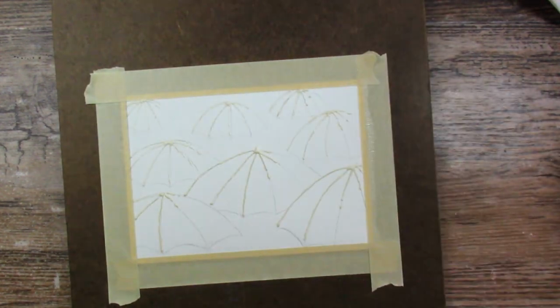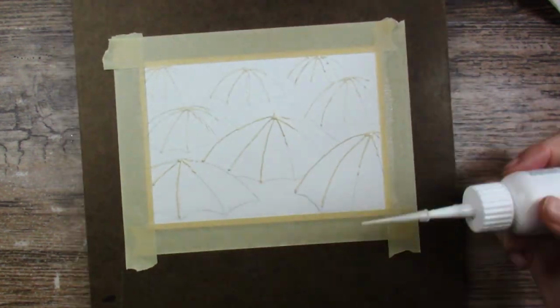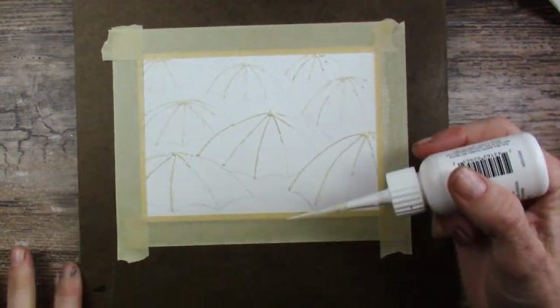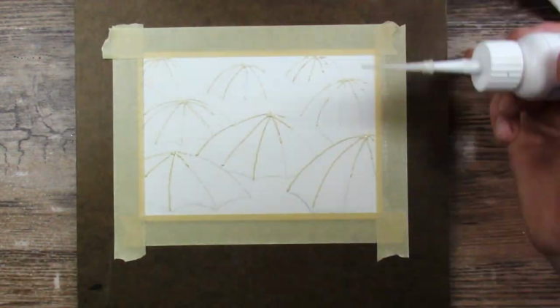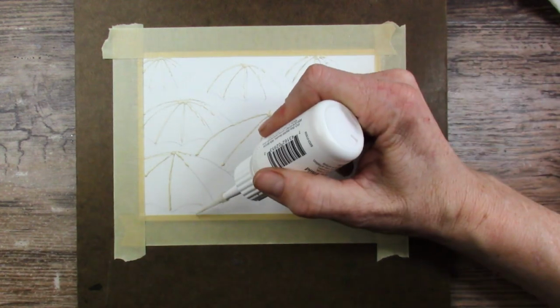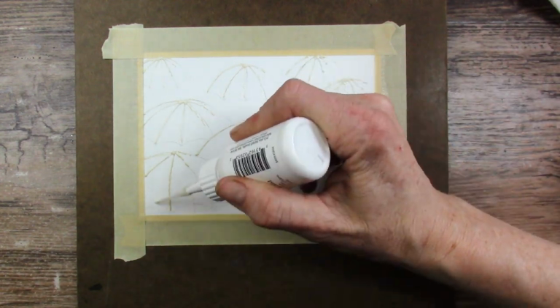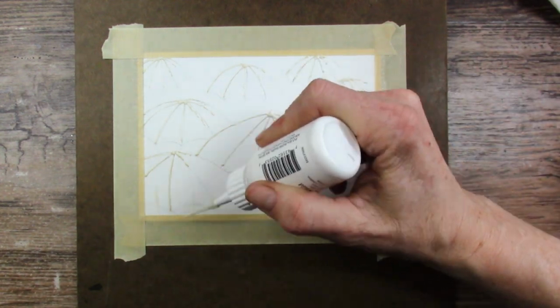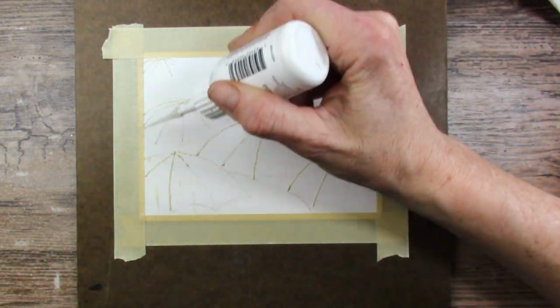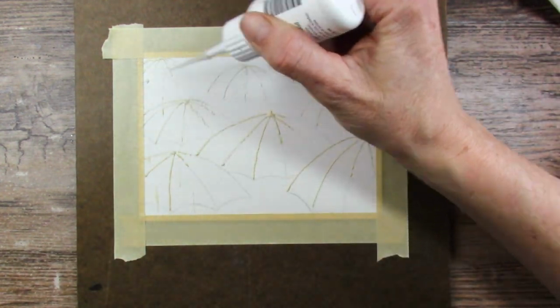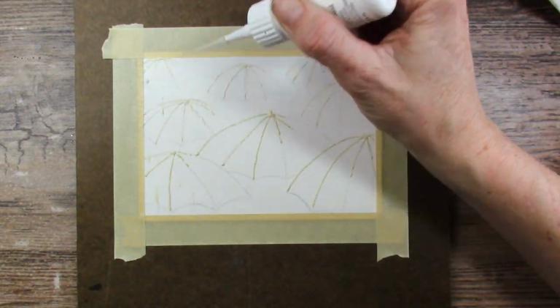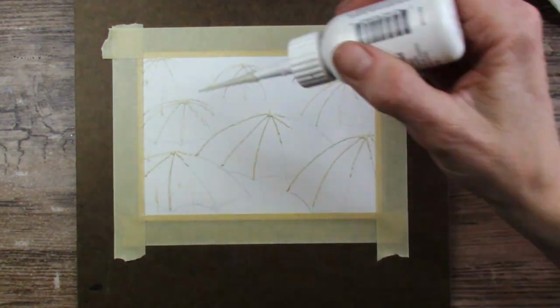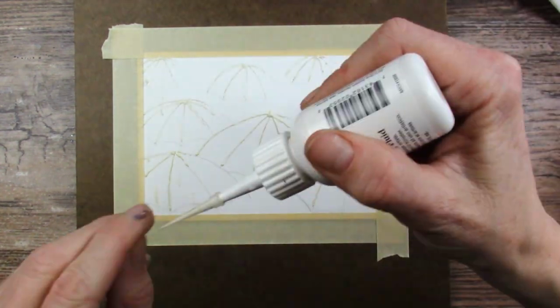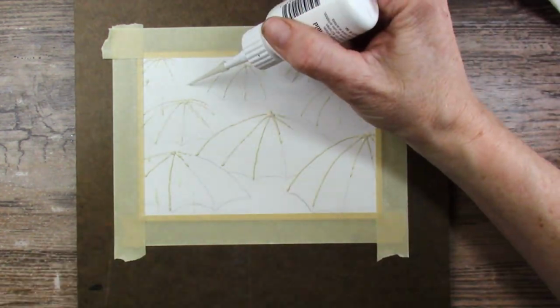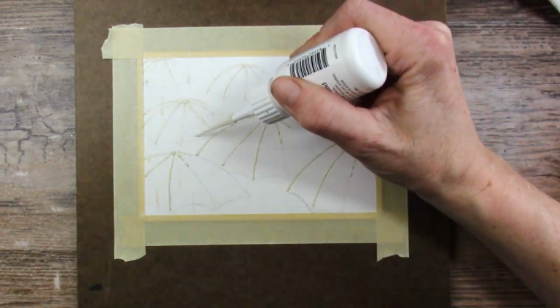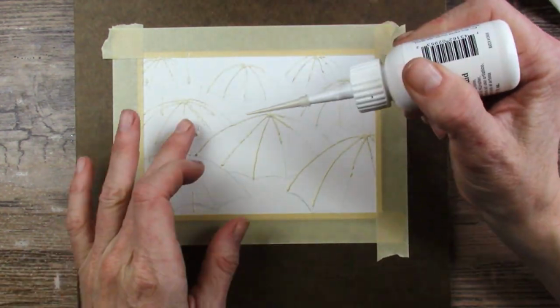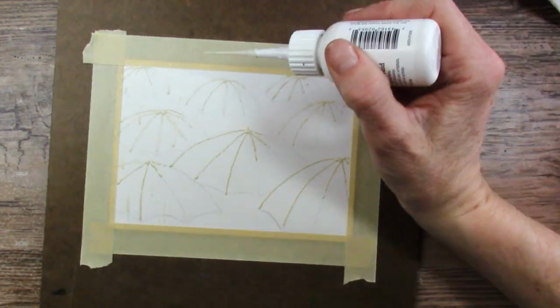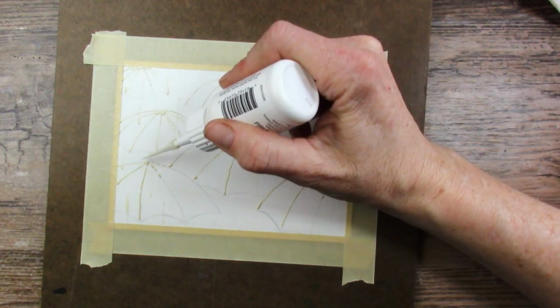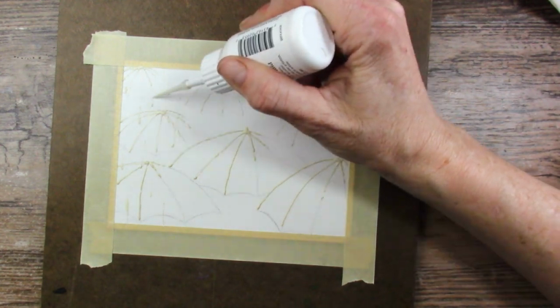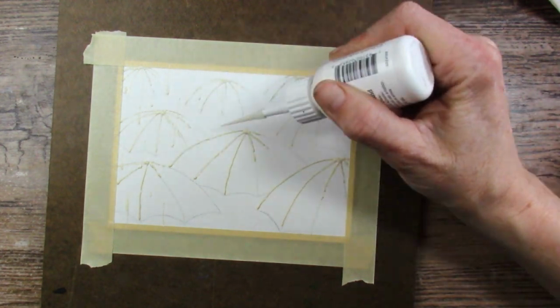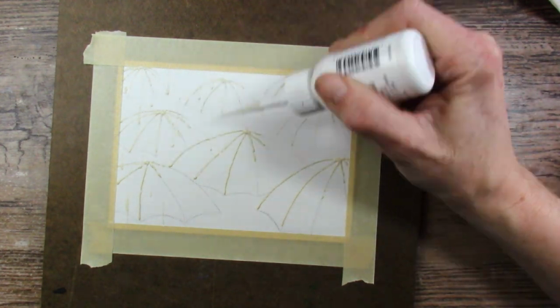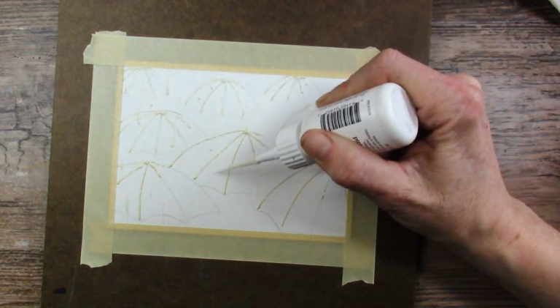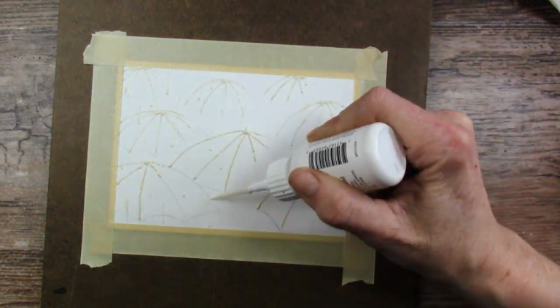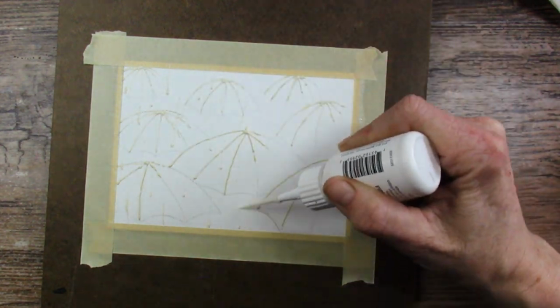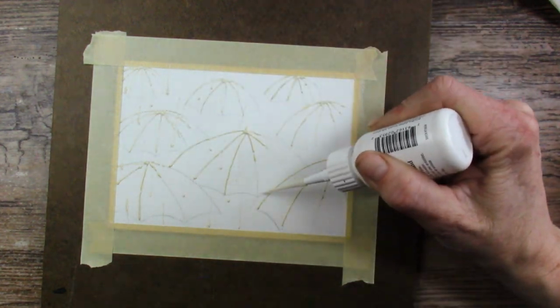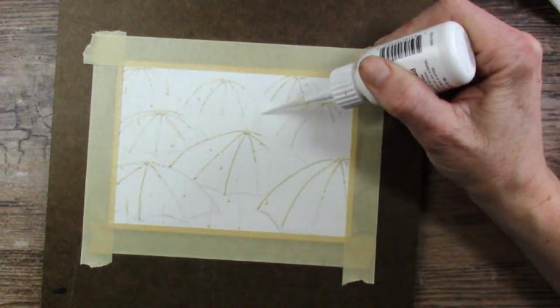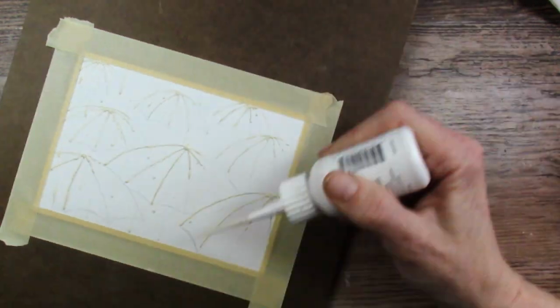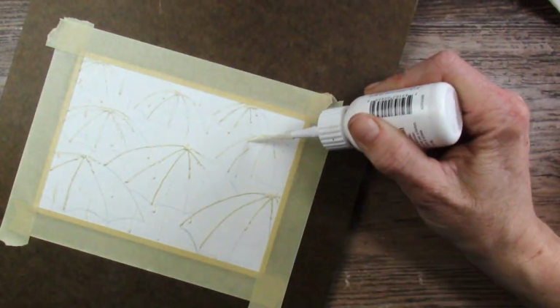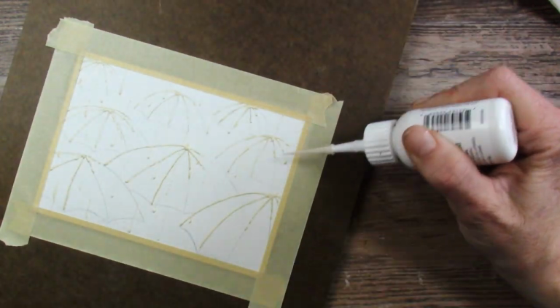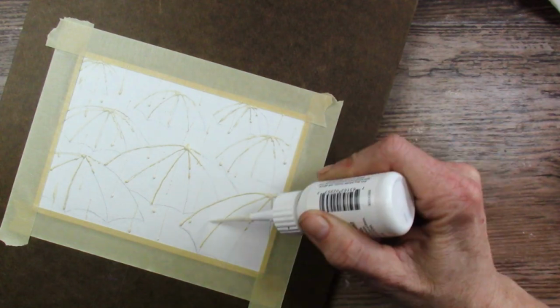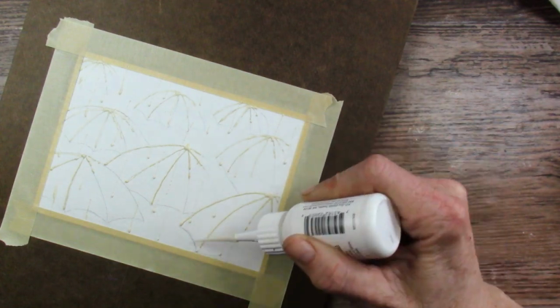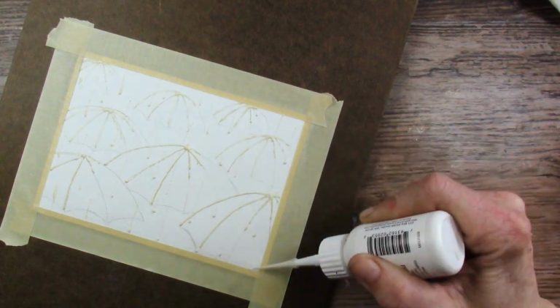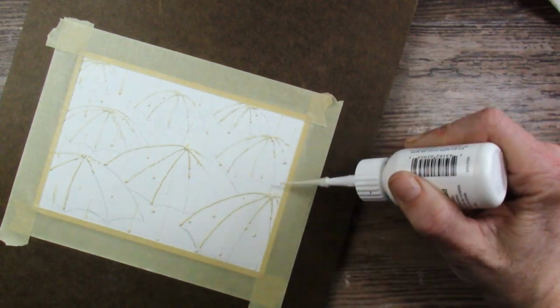This is the same masking fluid applicator that I used when I did my bricks painting. And if you didn't see that, I'll link that up in the corner in the description box below for you. Works really well — I'm very happy with it. It makes the really fine lines so easy.